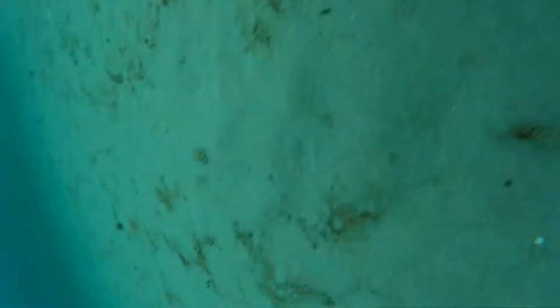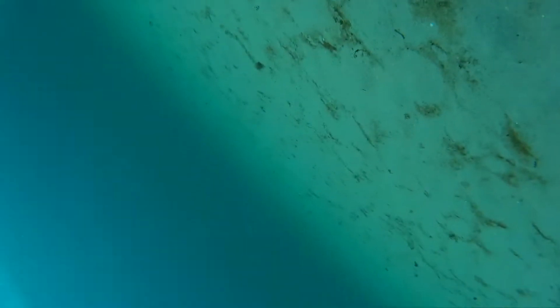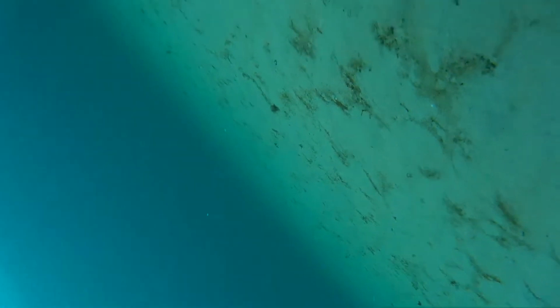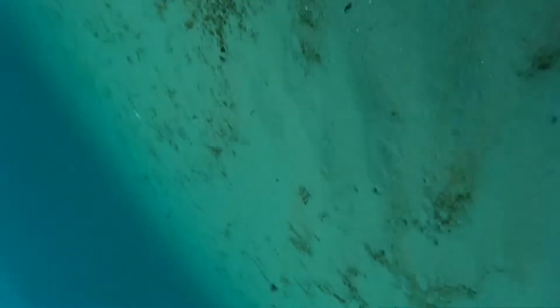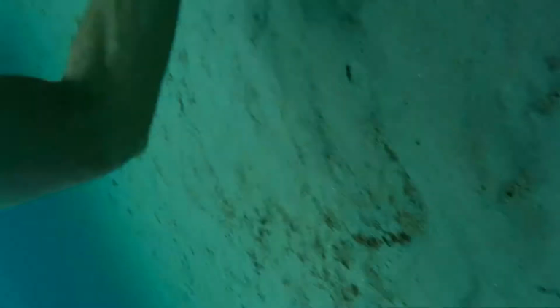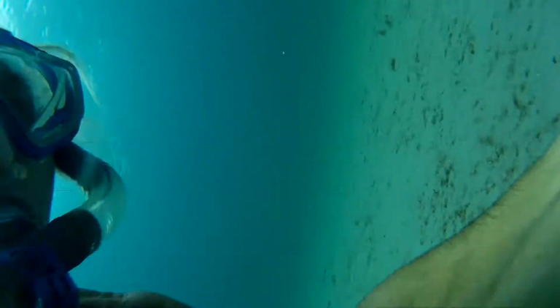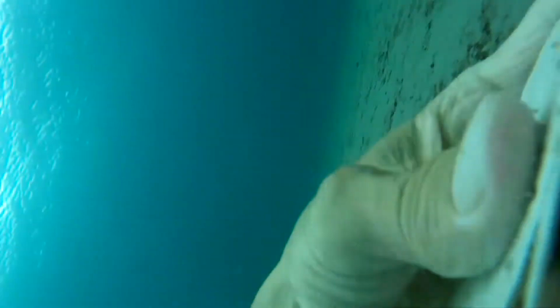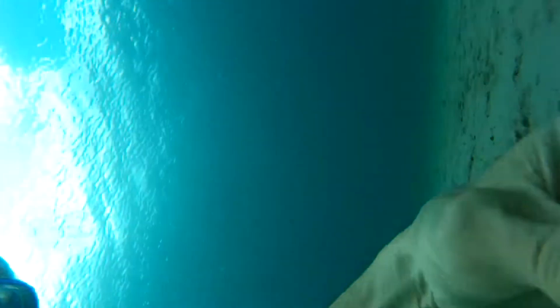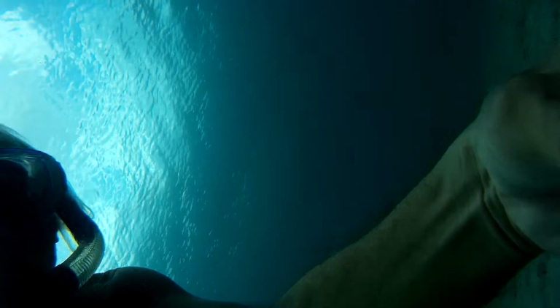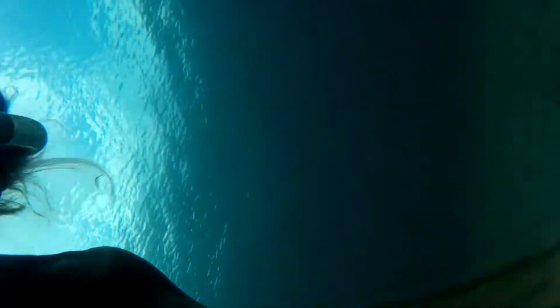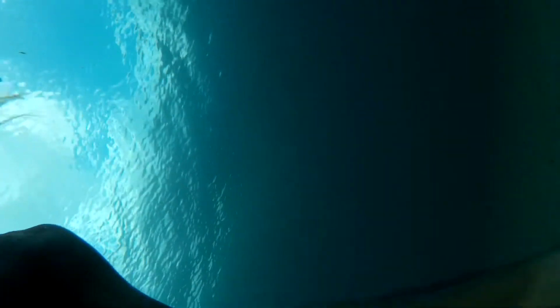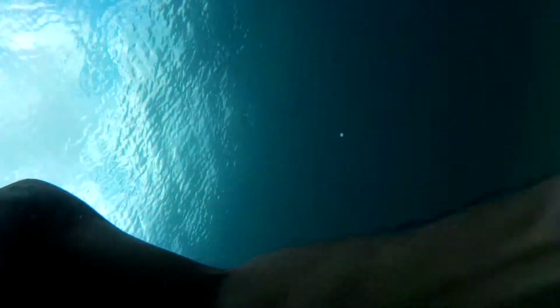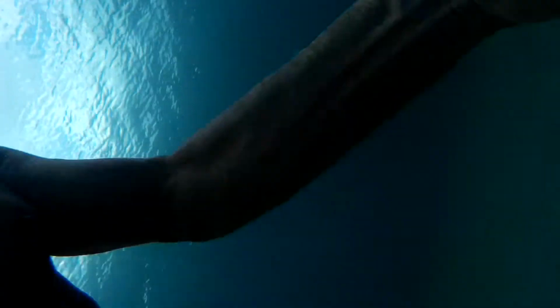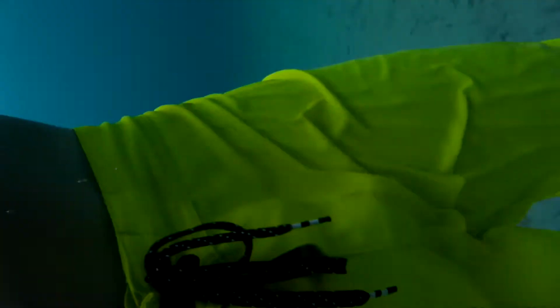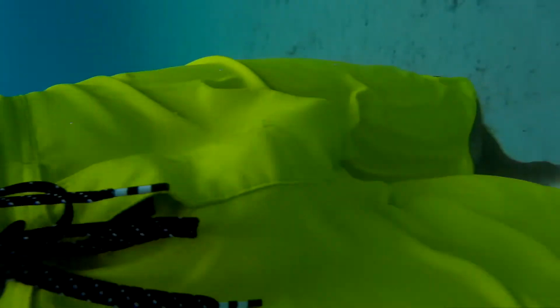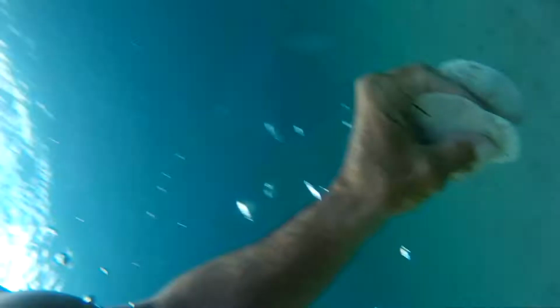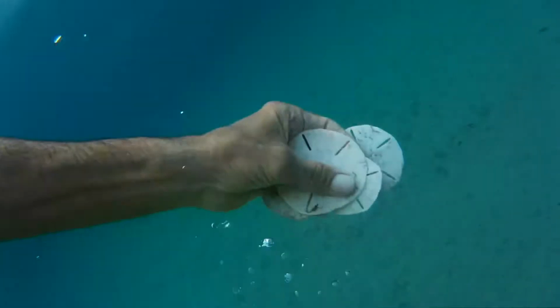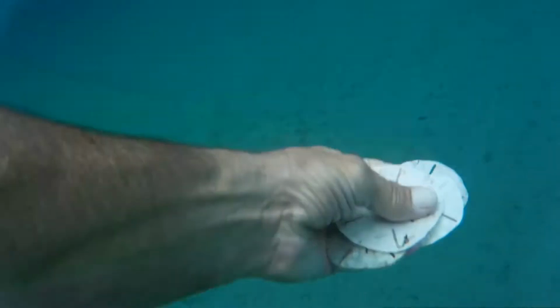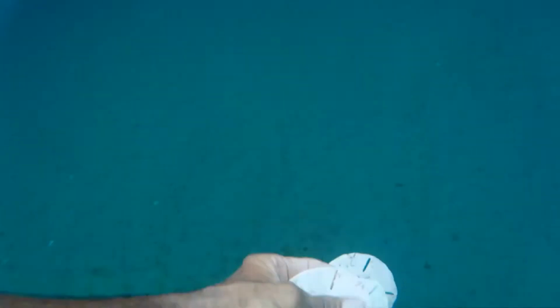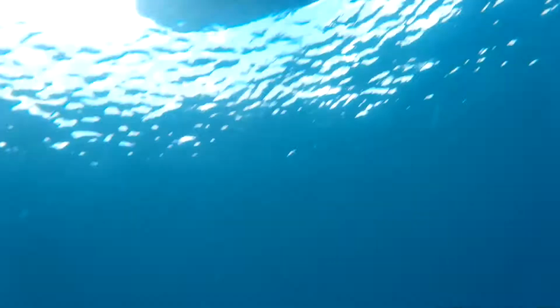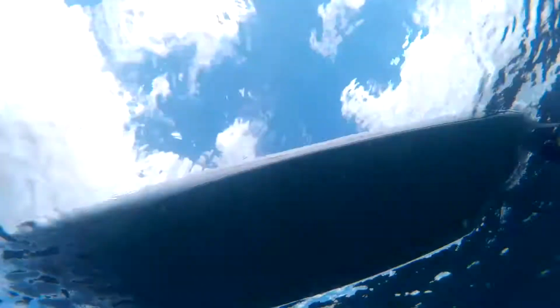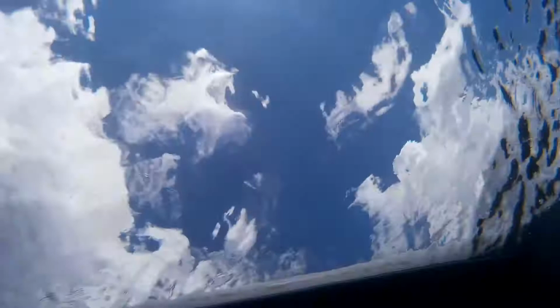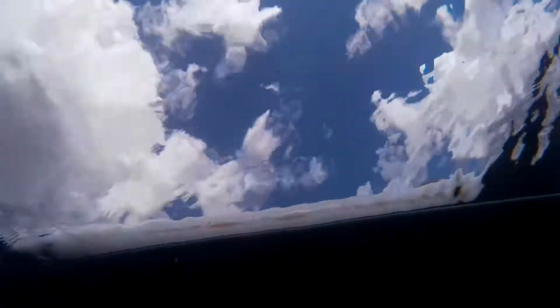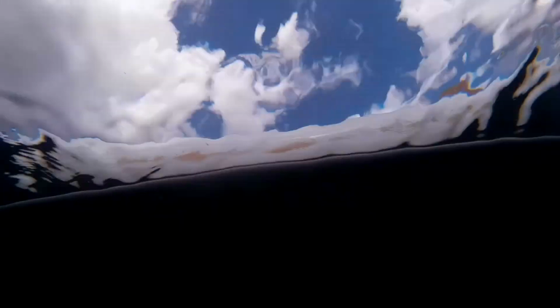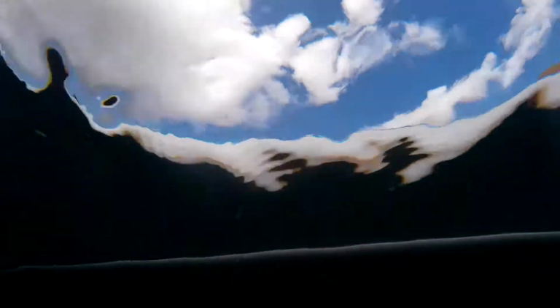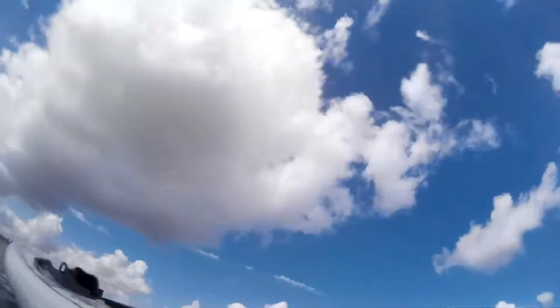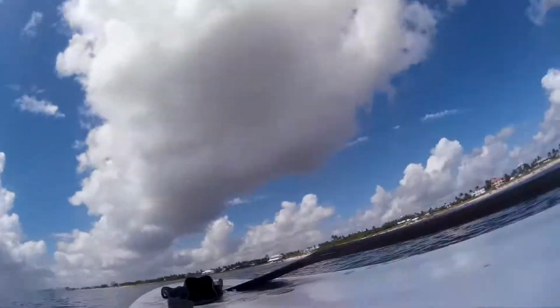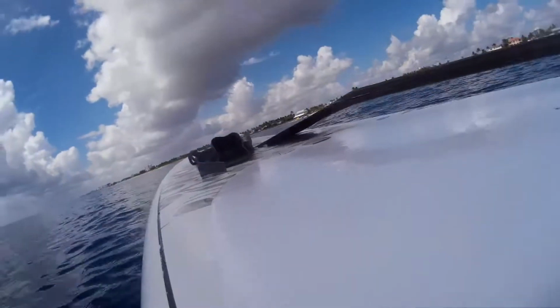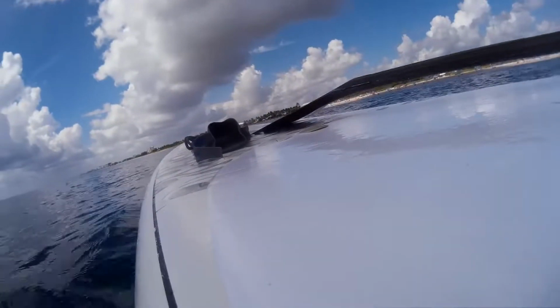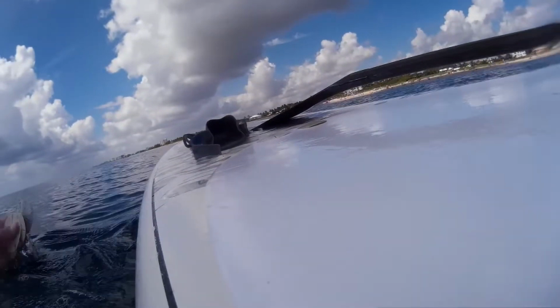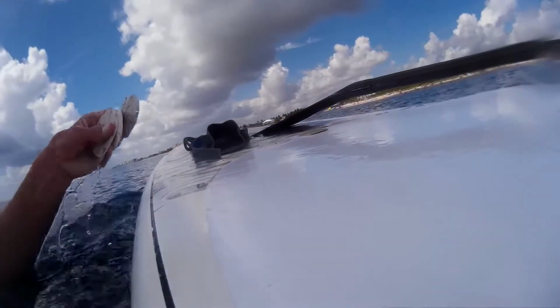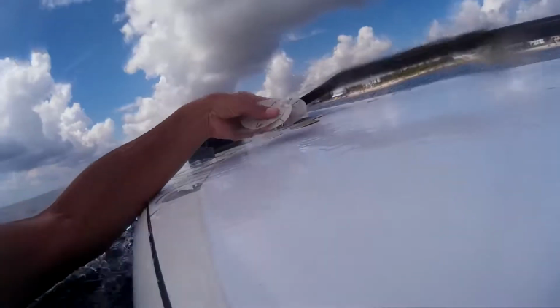So I just kind of swim down and grab a couple, just like that, and then bring them back up. I got about four or five of them this time. Just set them up on the paddleboard right there.